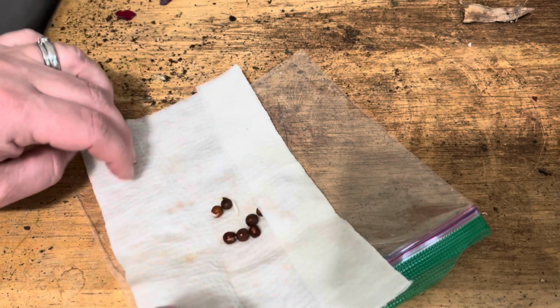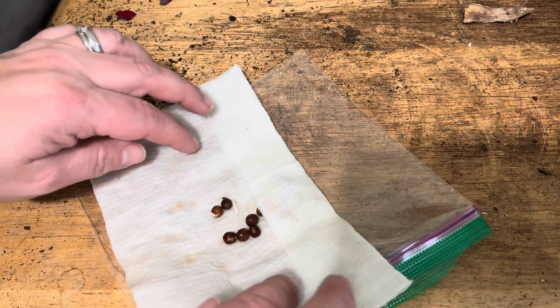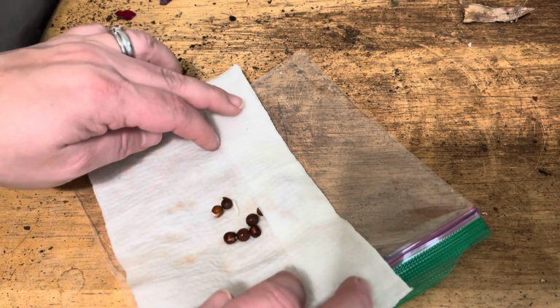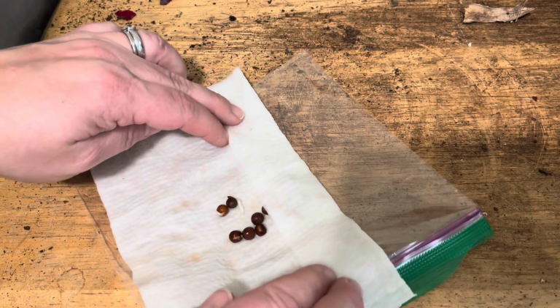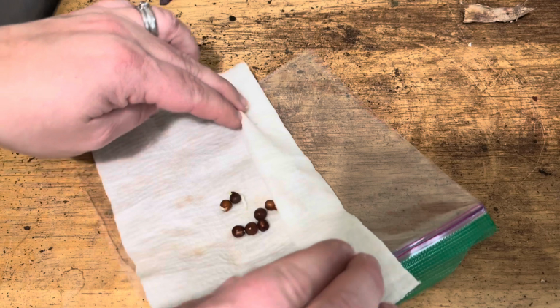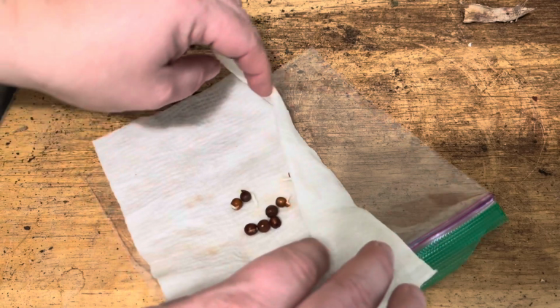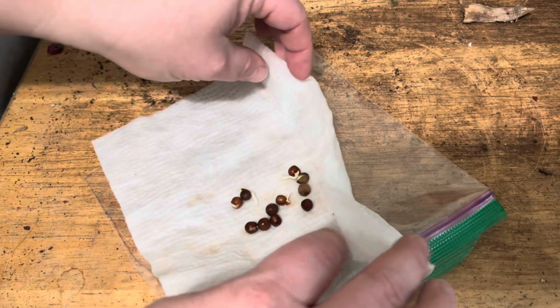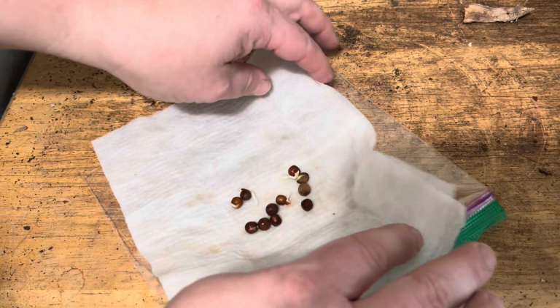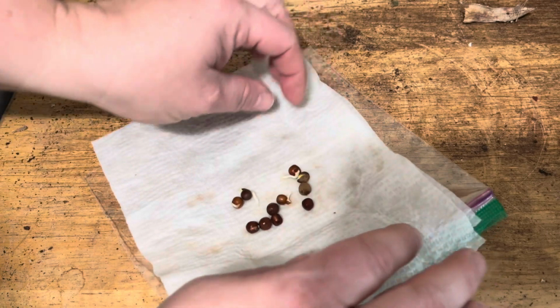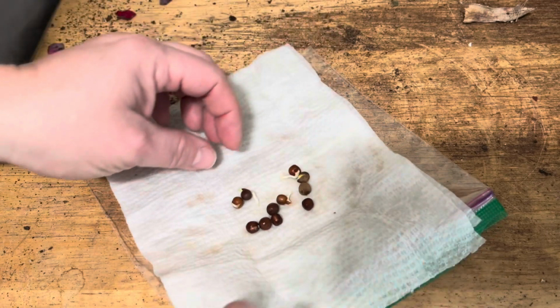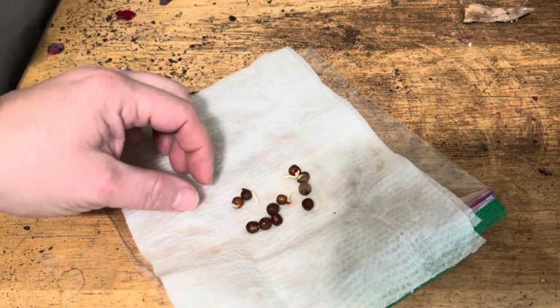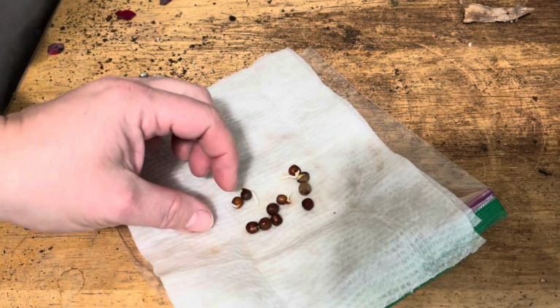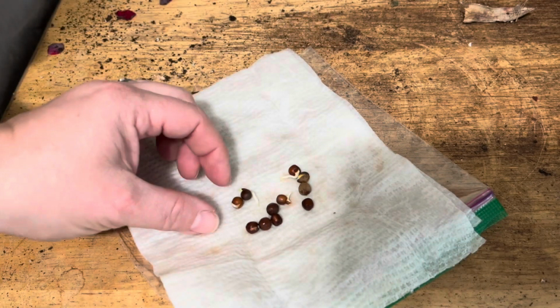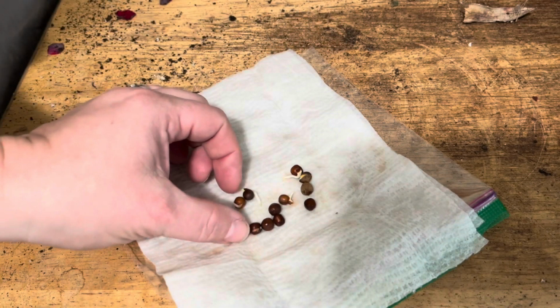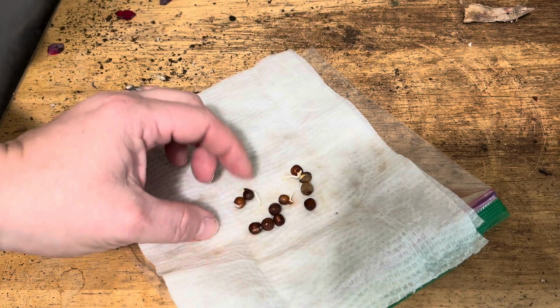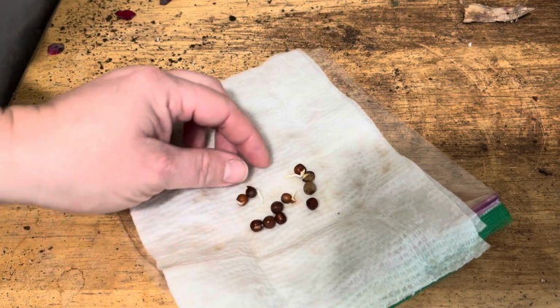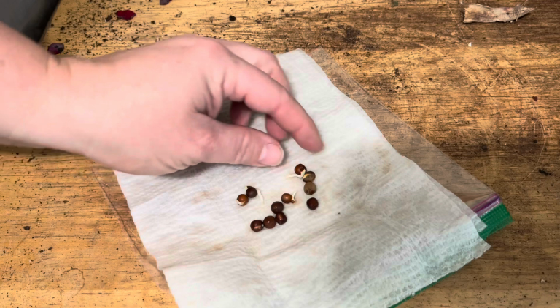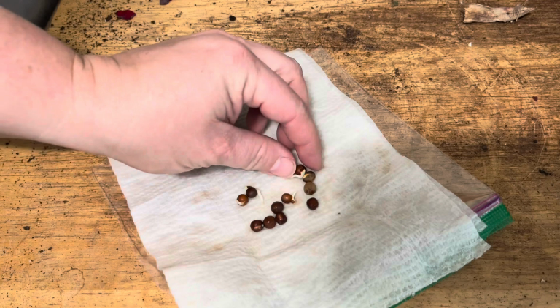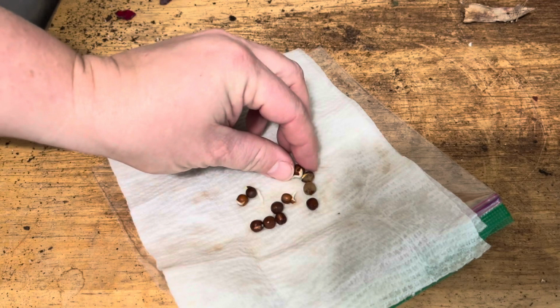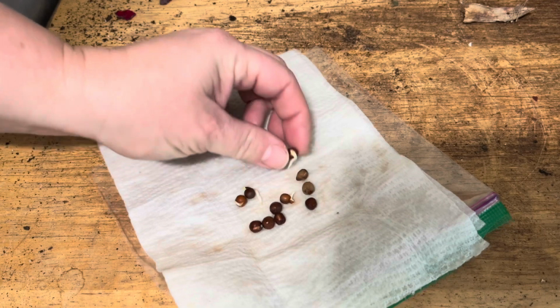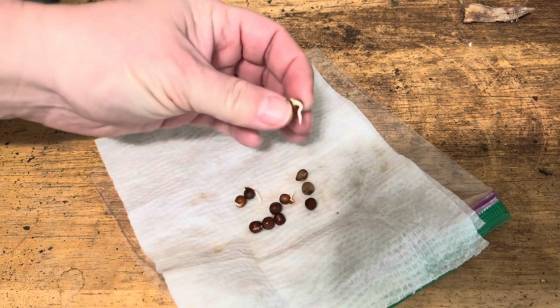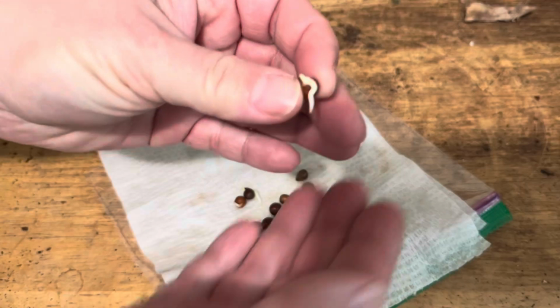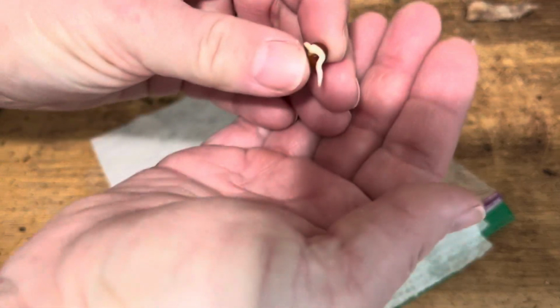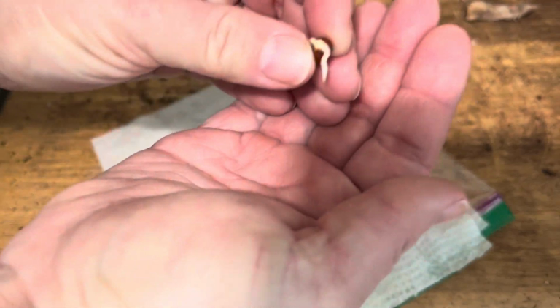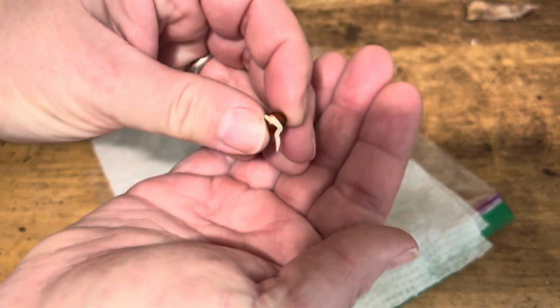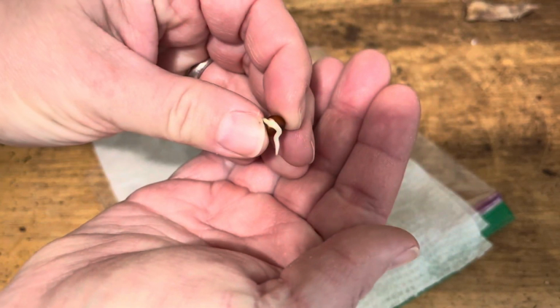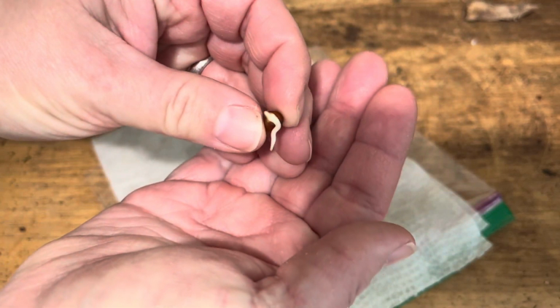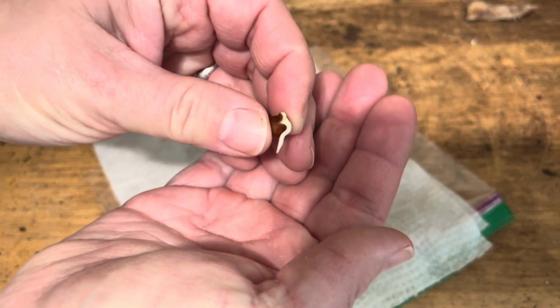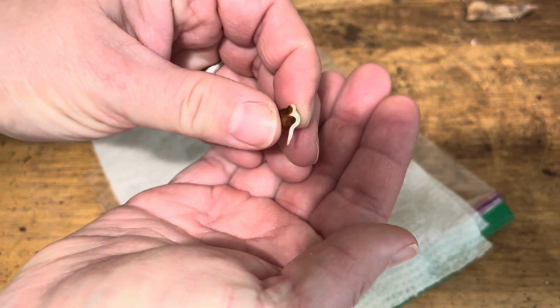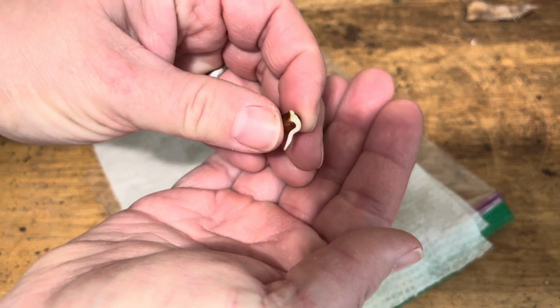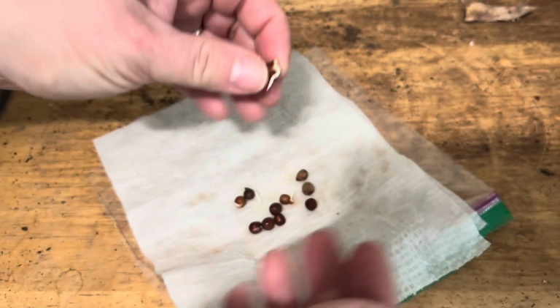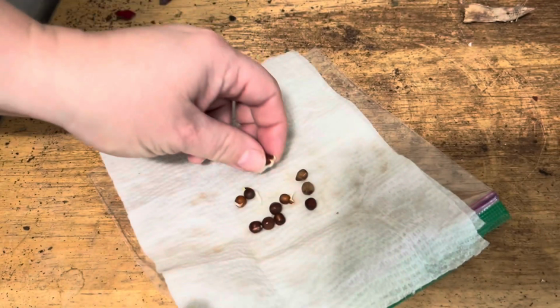Got some germination today. Look at that. Let's see if I can grab one. There we go. Look at that — they're ready.